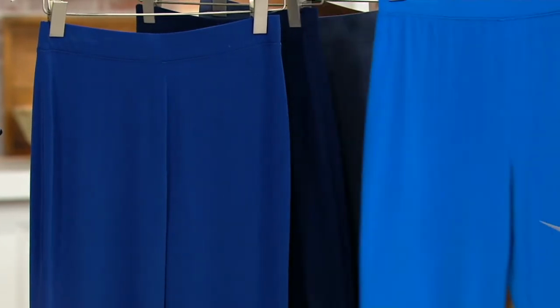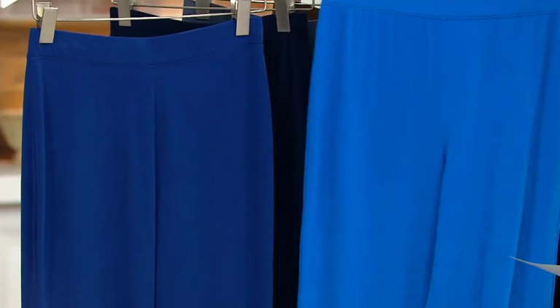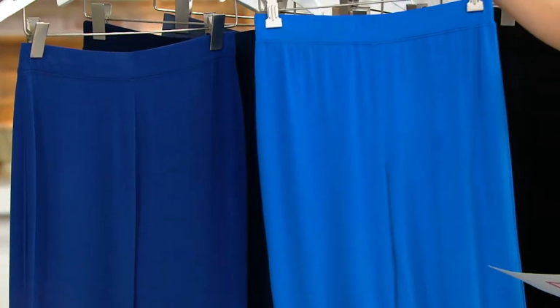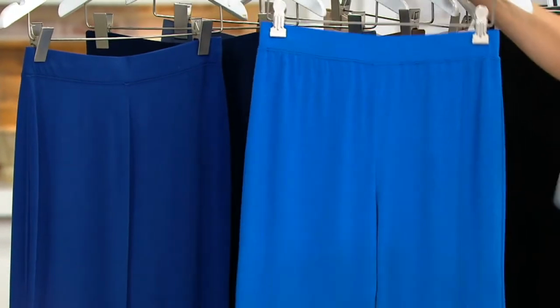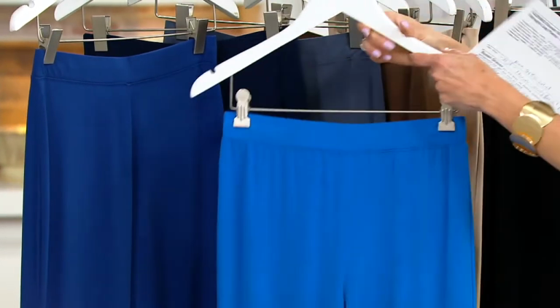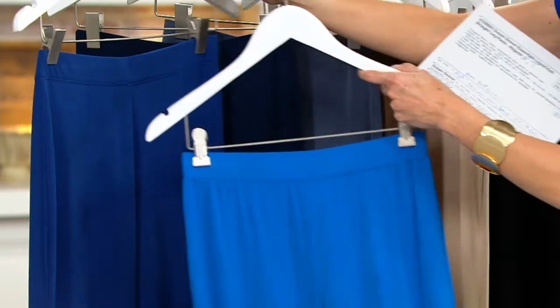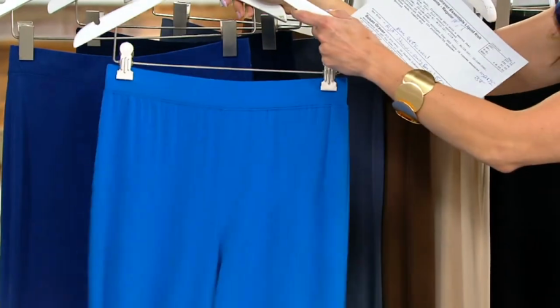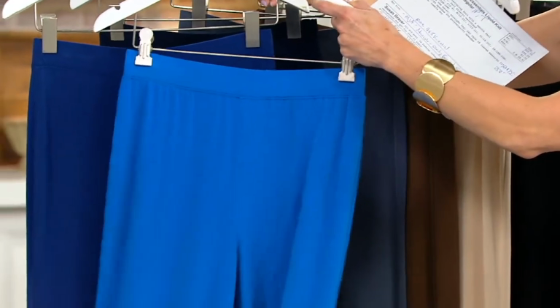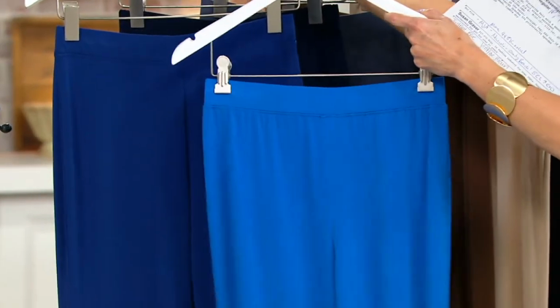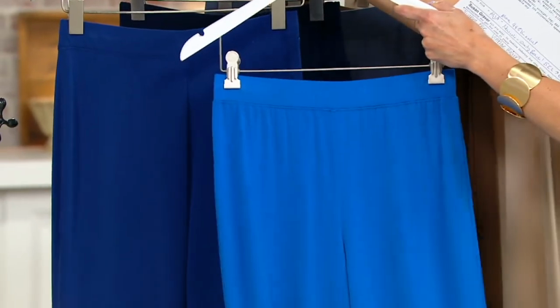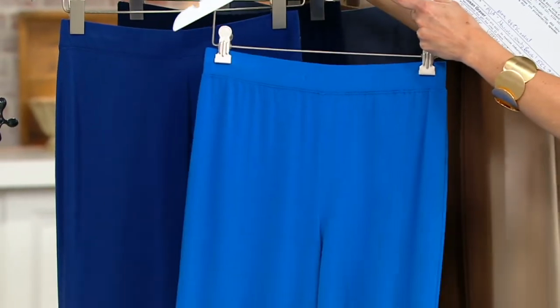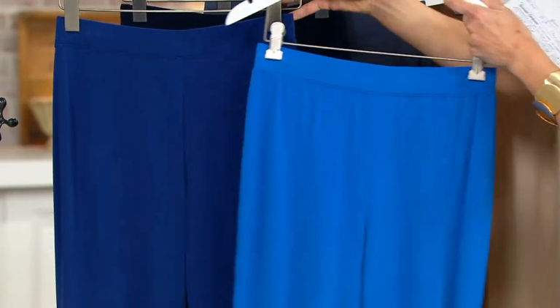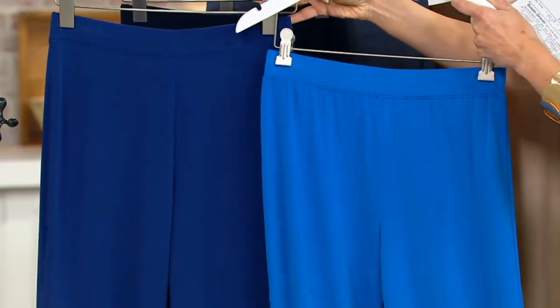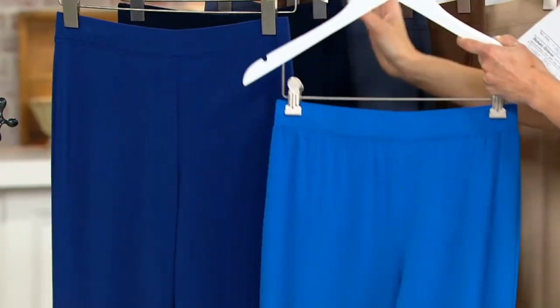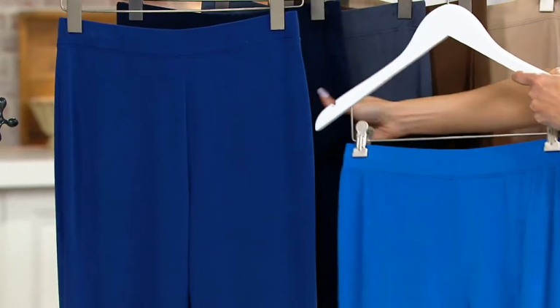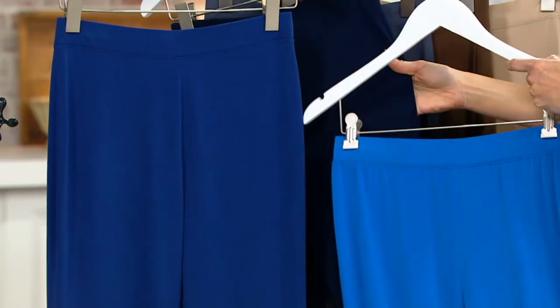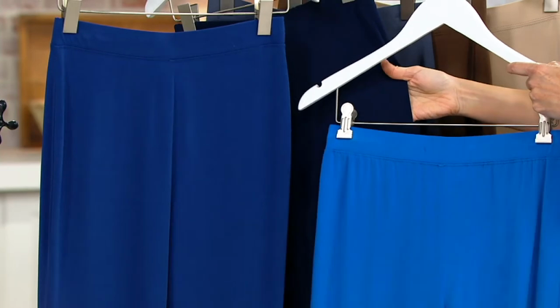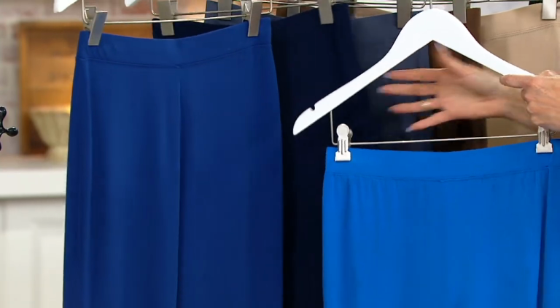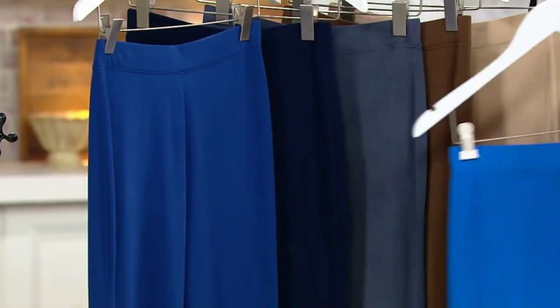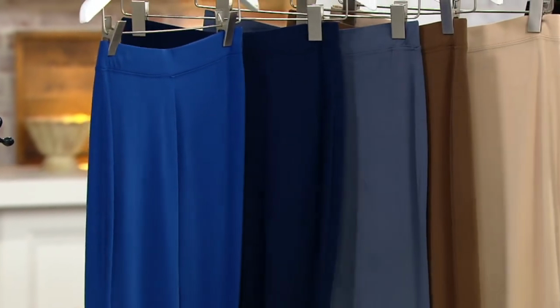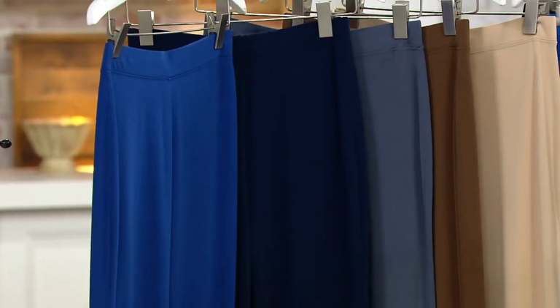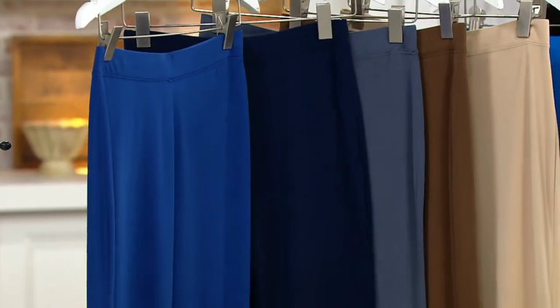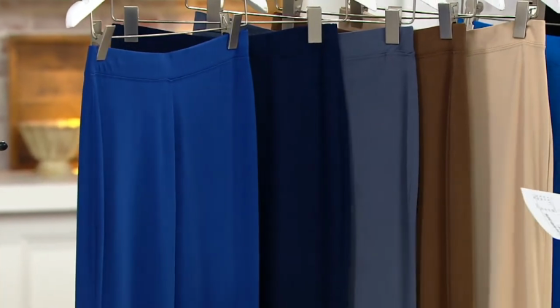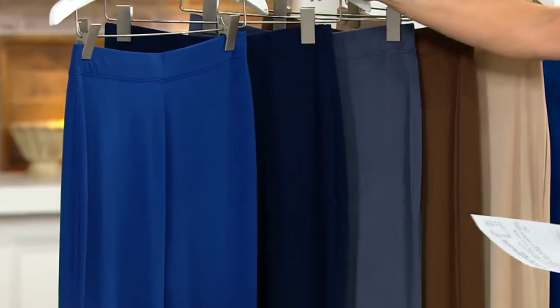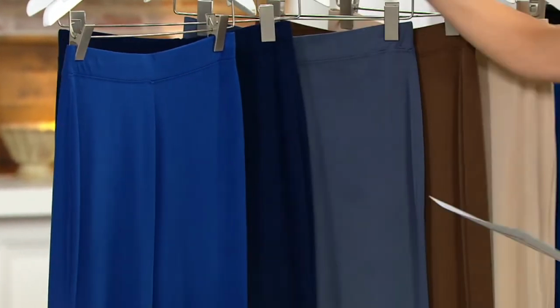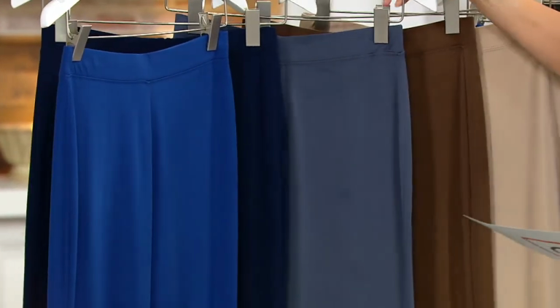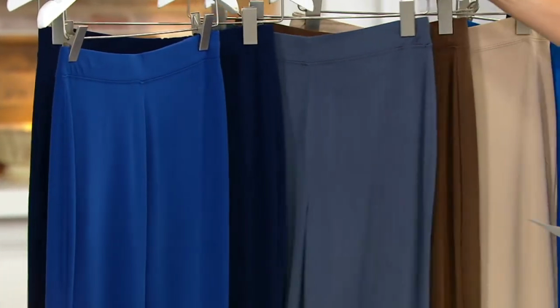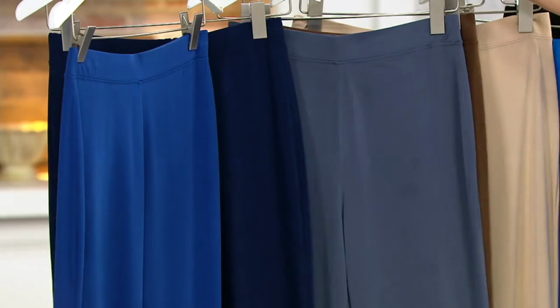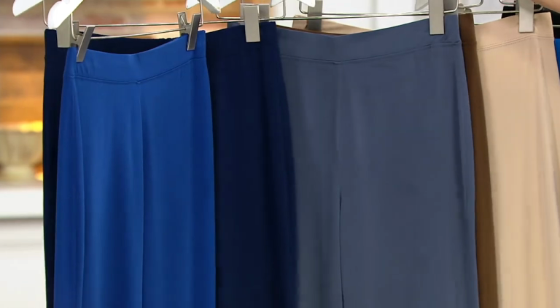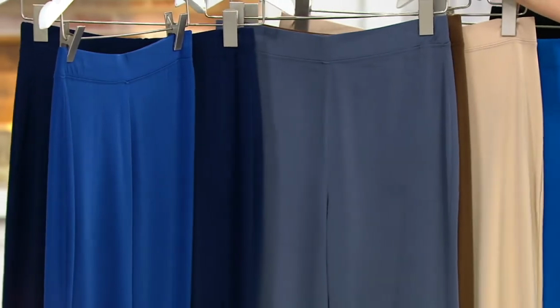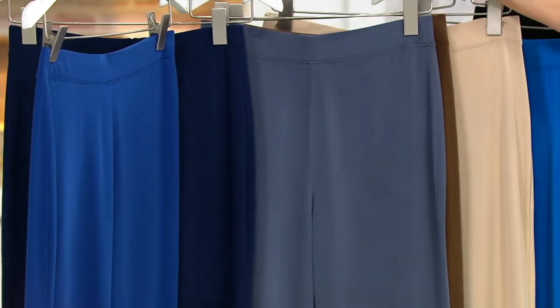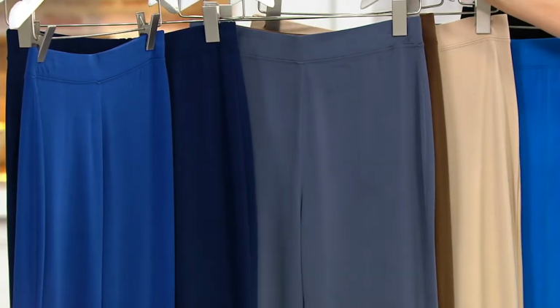We also have blue water, which is very summery and bright, beautiful. Twilight blue and navy — those are going to be your blues. Do not wait on the blue water, though — pretty much regular inseam only. Here's your graphite, which is the gray.